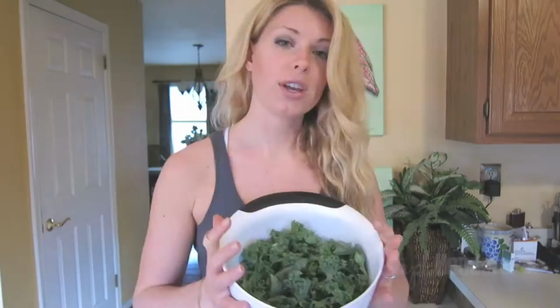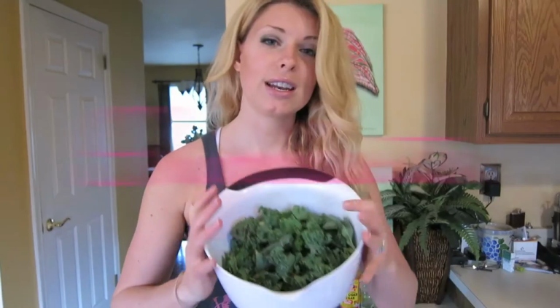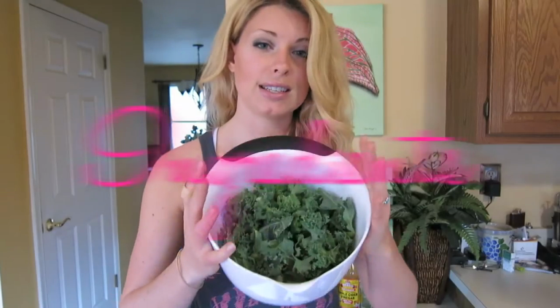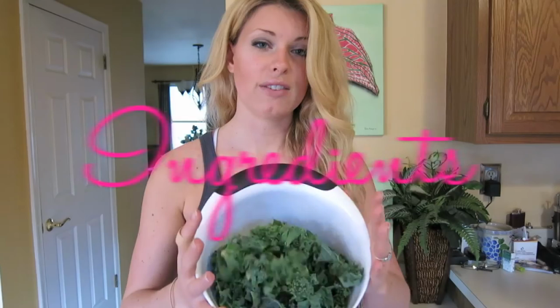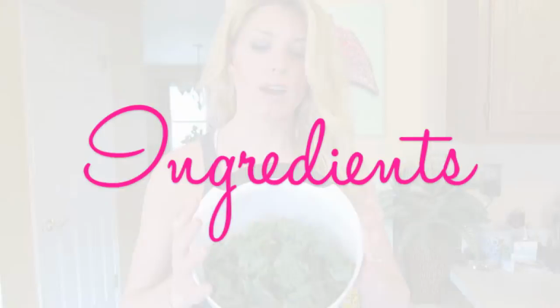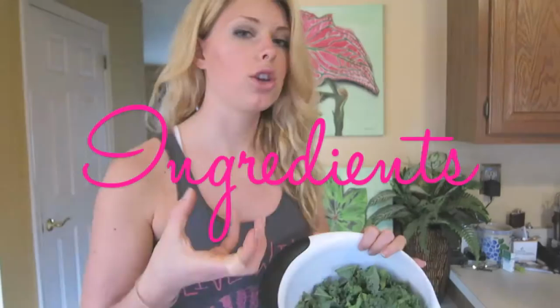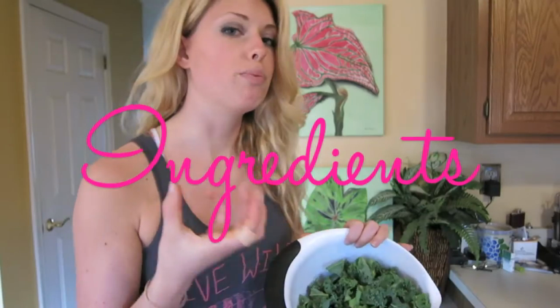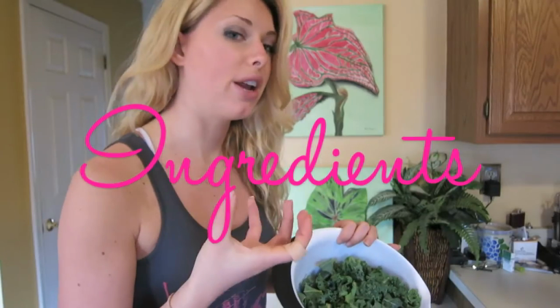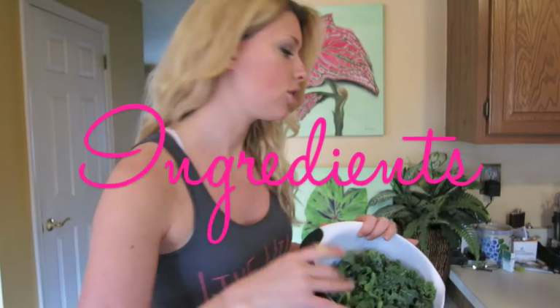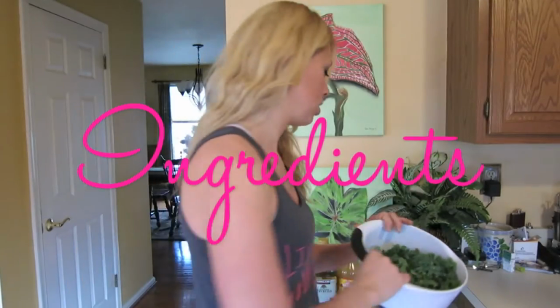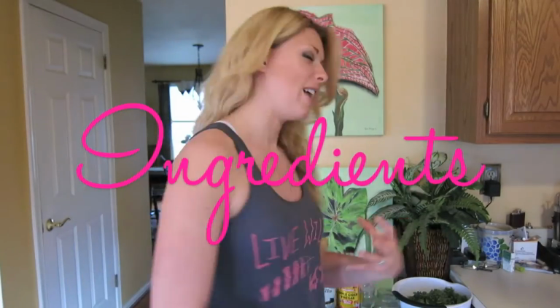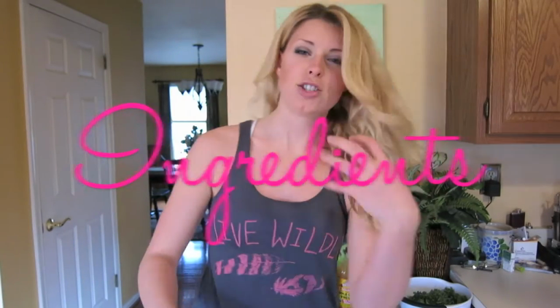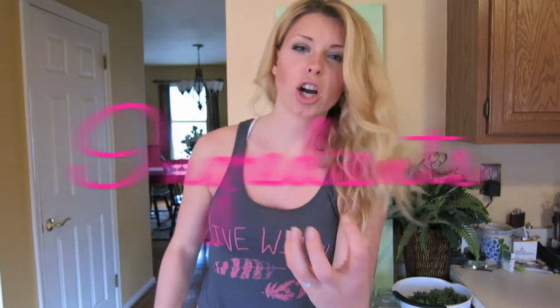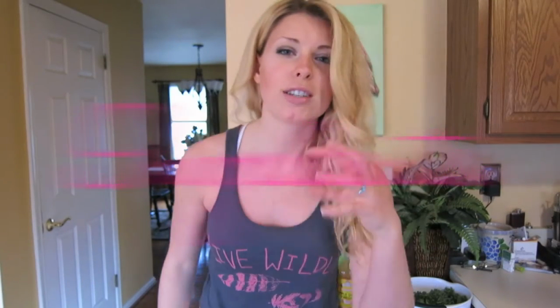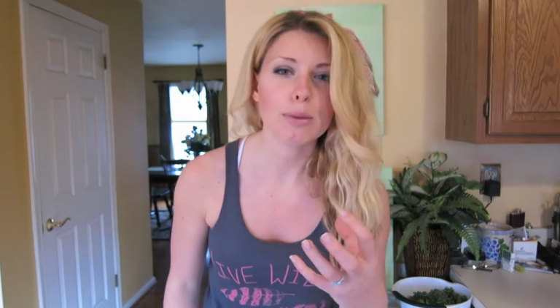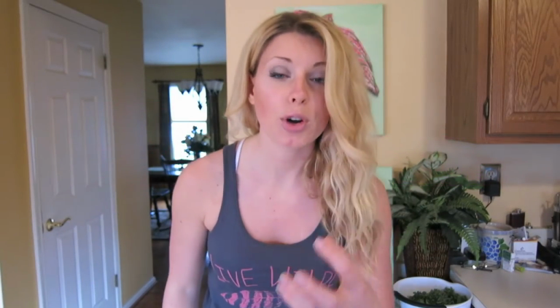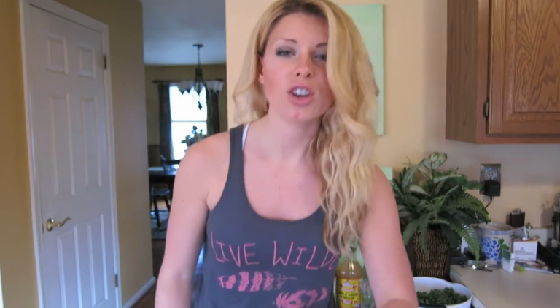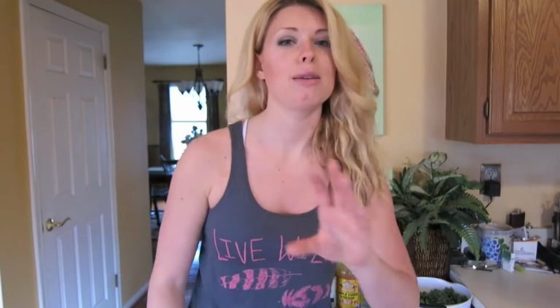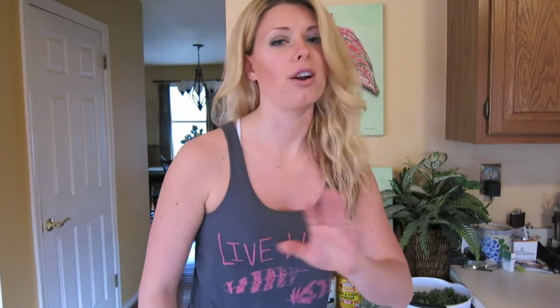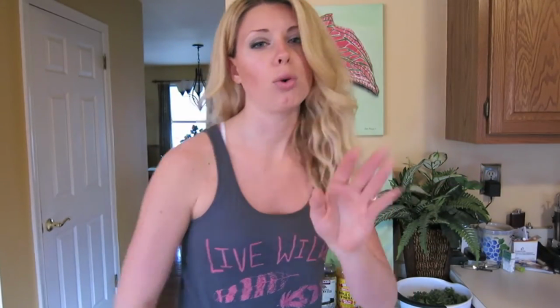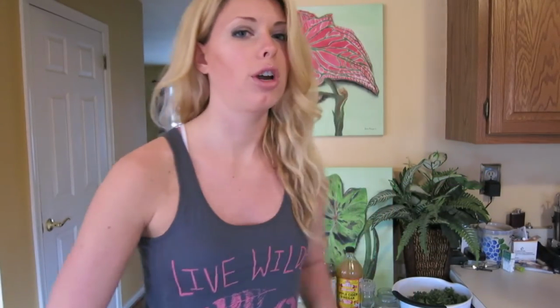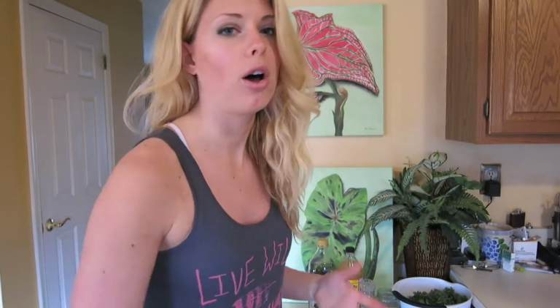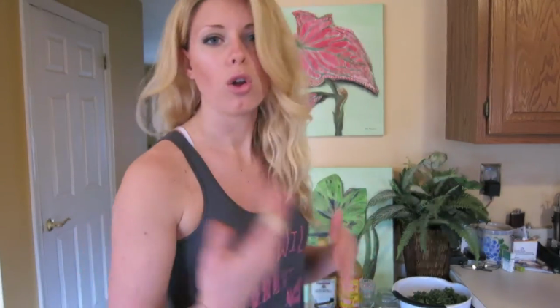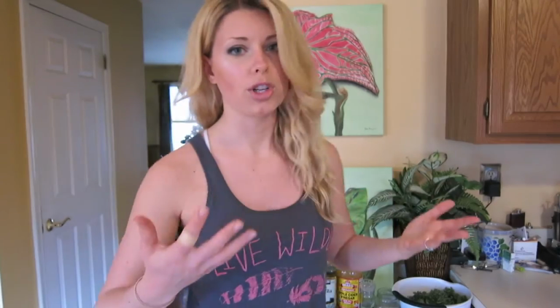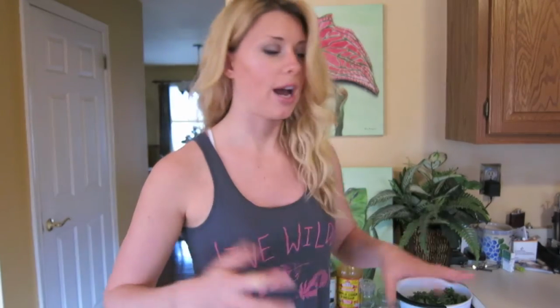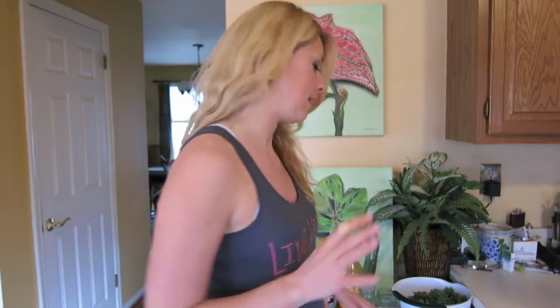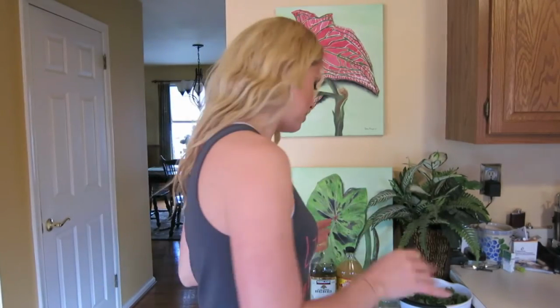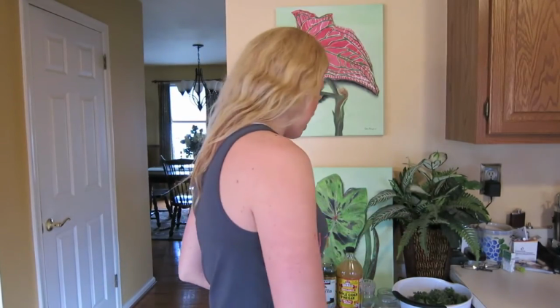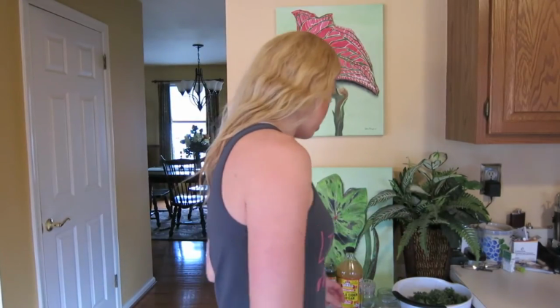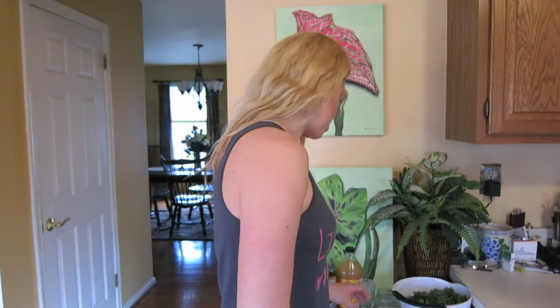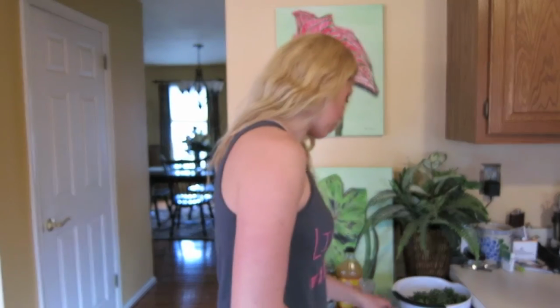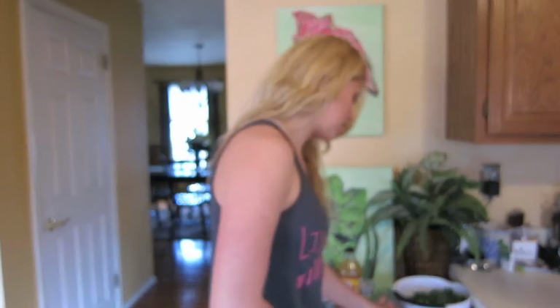What you'll need is a ton of kale — a huge bunch. The darker, deeper green you get, the better. Don't worry about which kind it is; I know there's a bunch of different kinds.